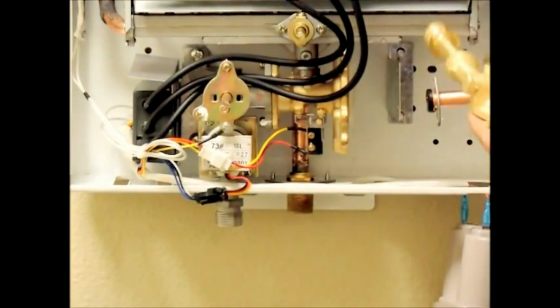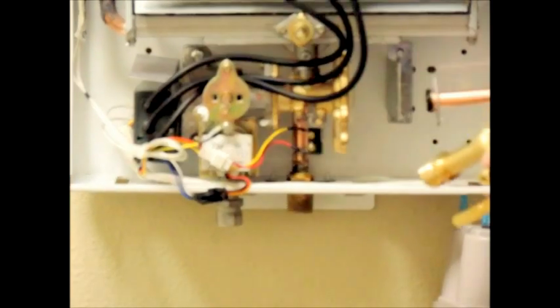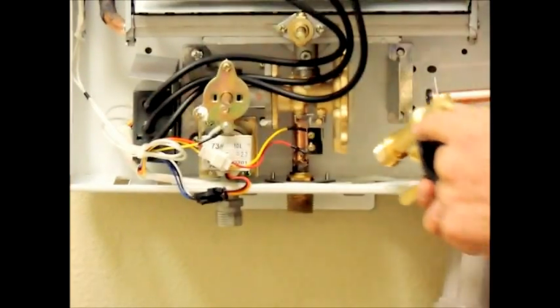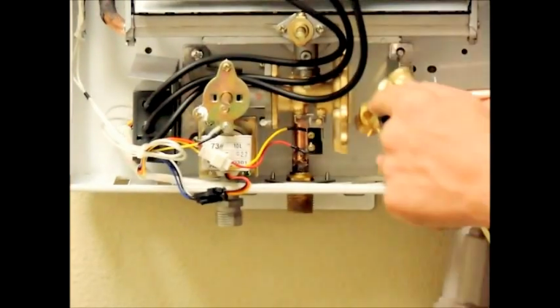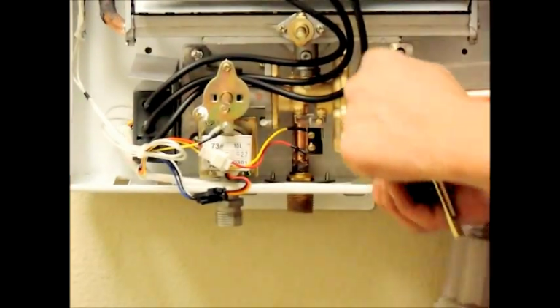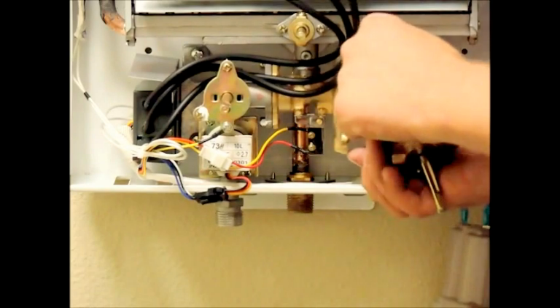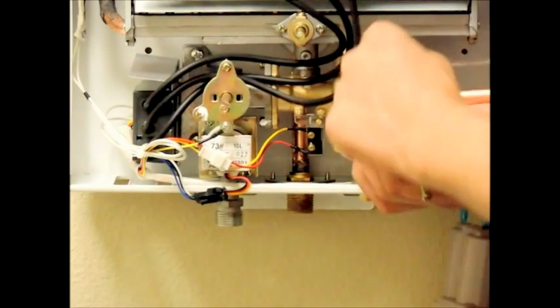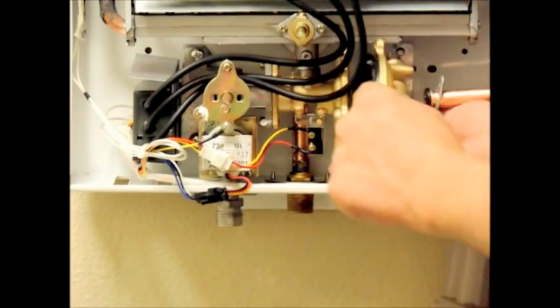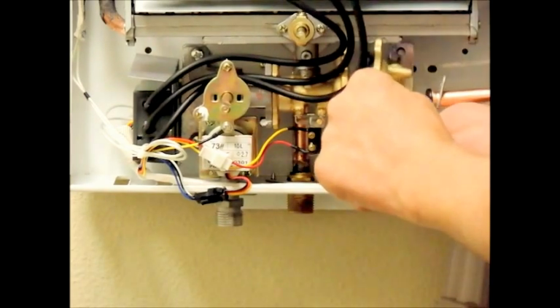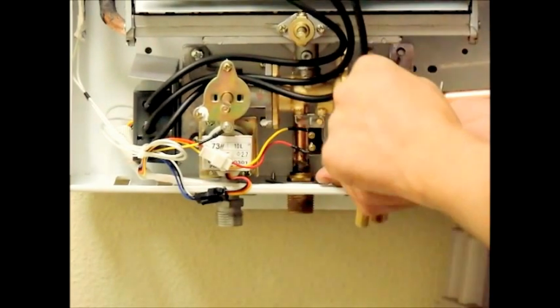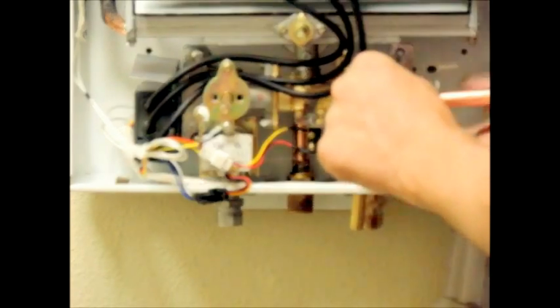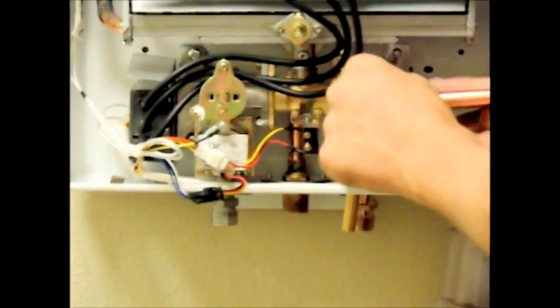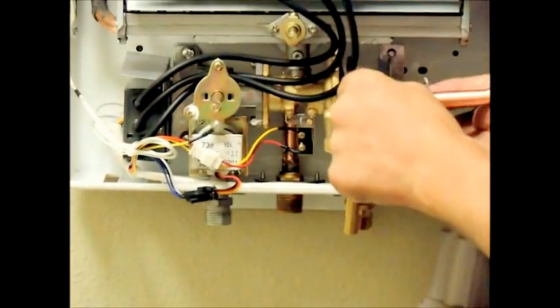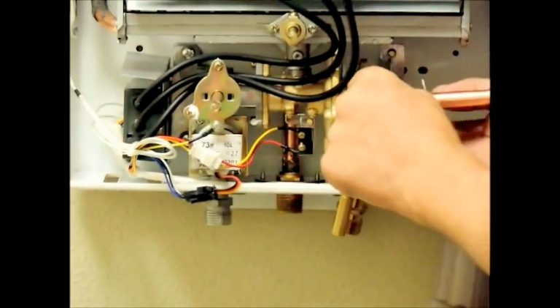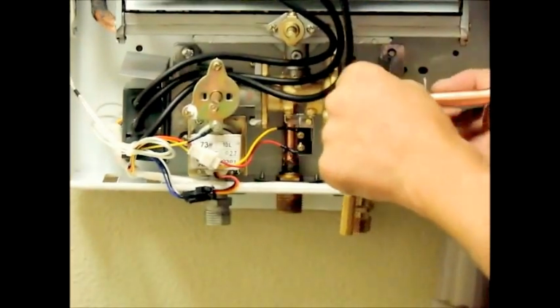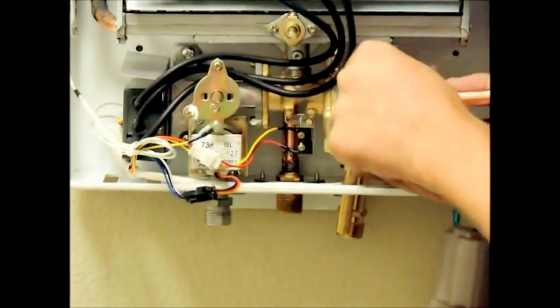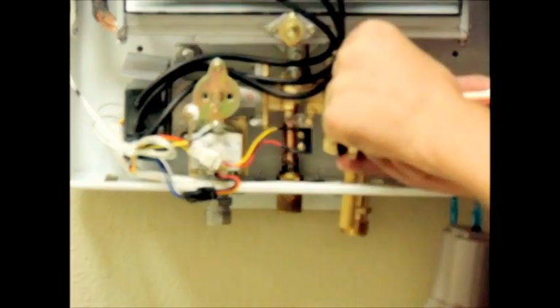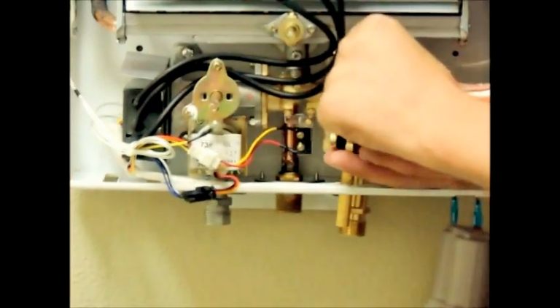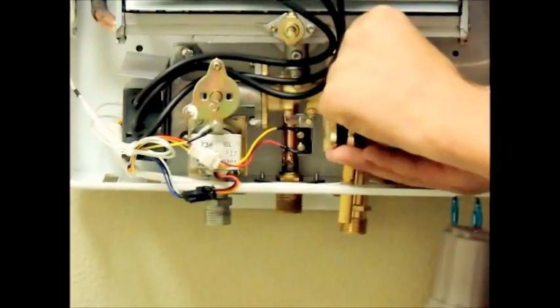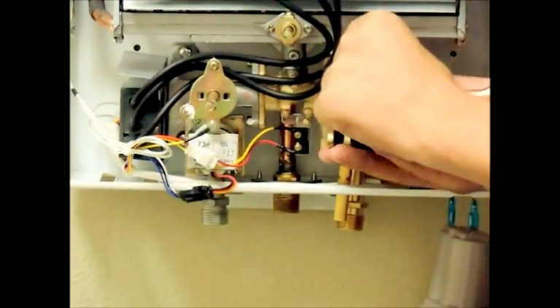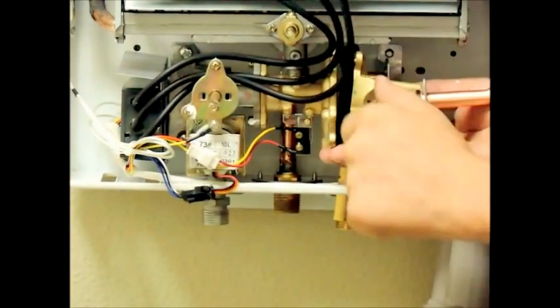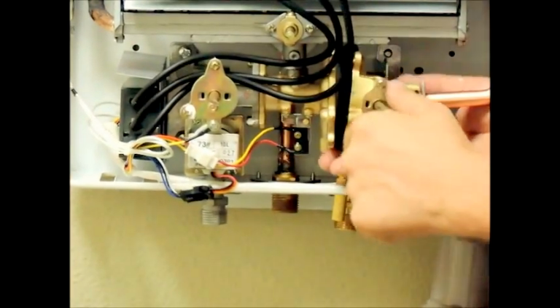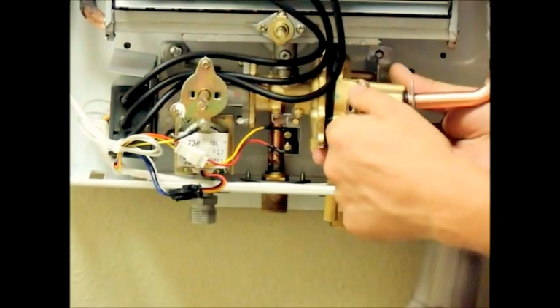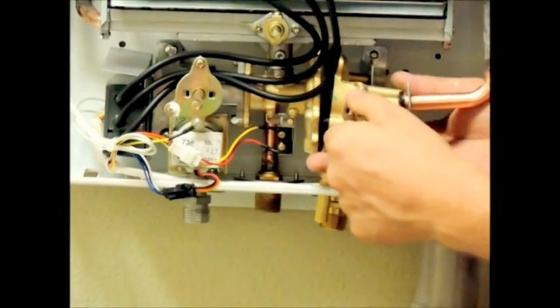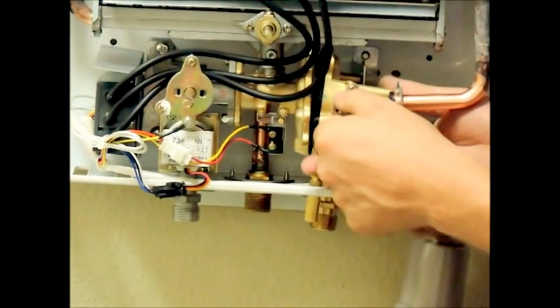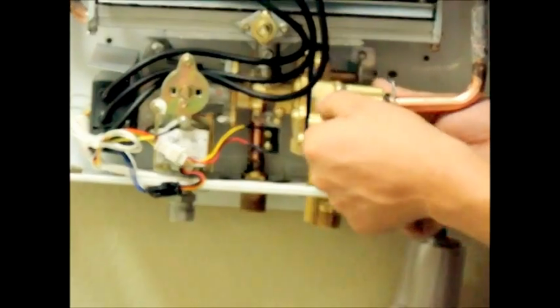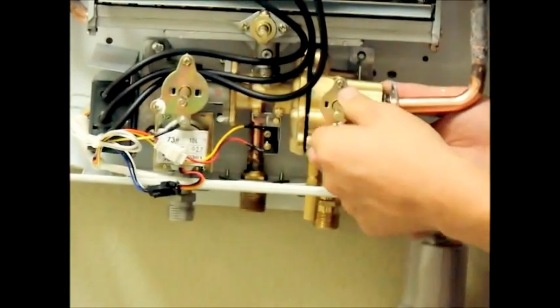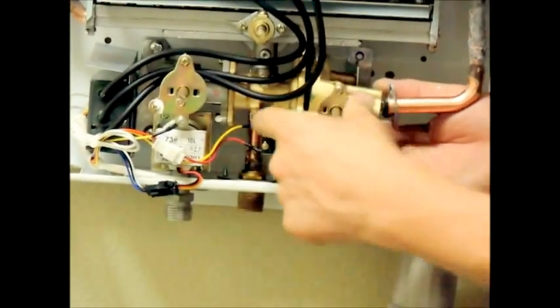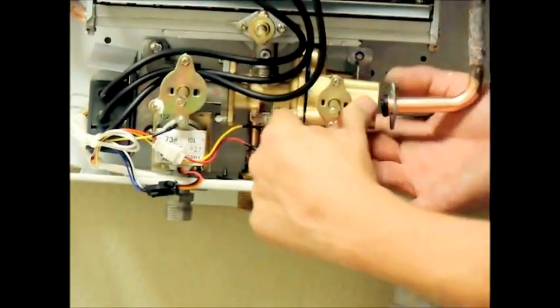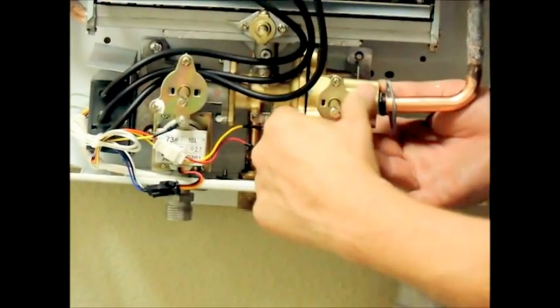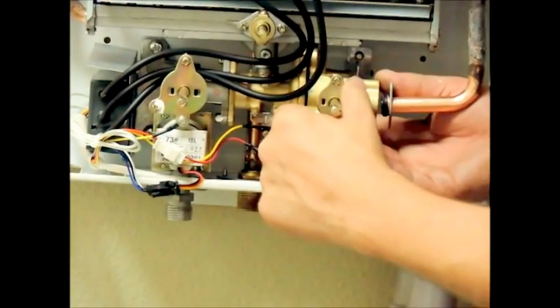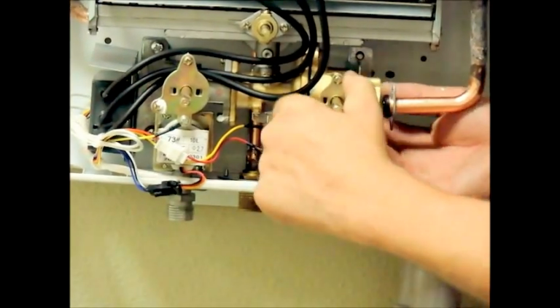If you left your unit mounted on the wall, then you will repeat the same process, only you will need to reconnect the valve to the bracket having no access to the back of the unit.